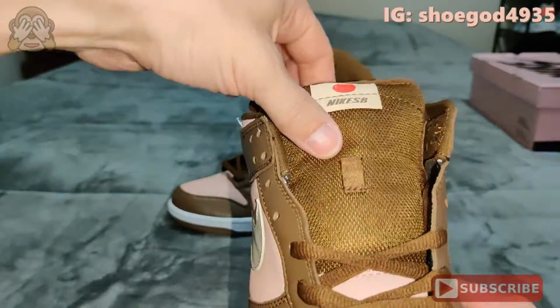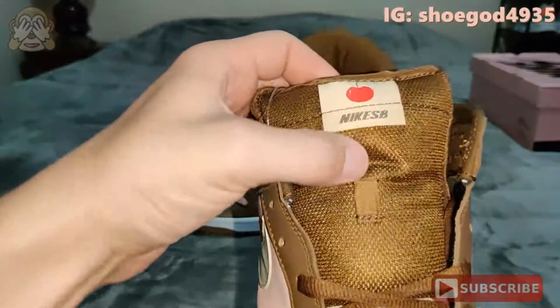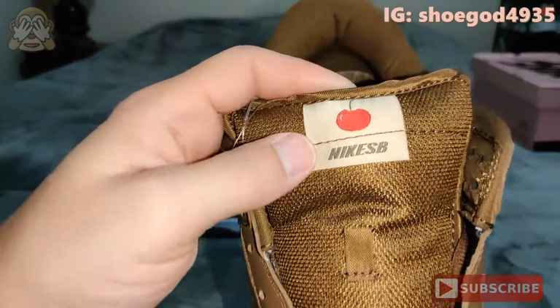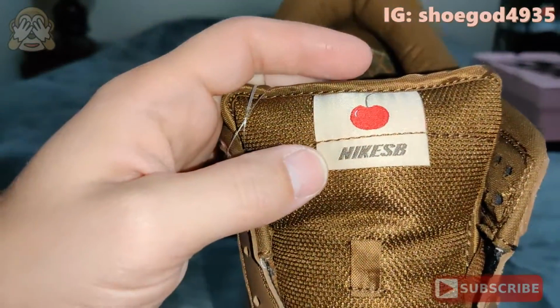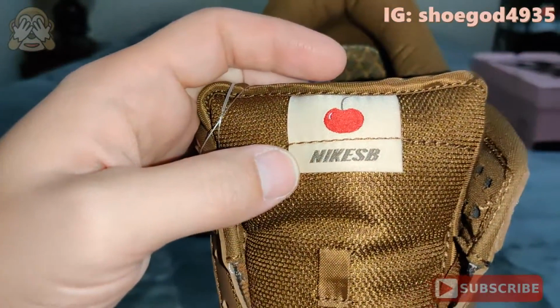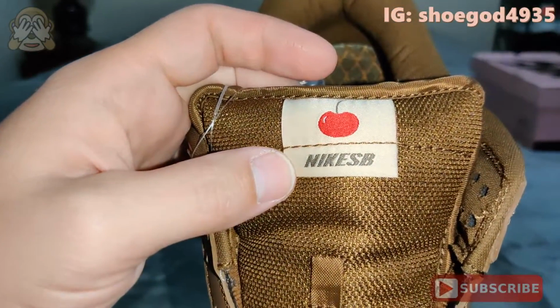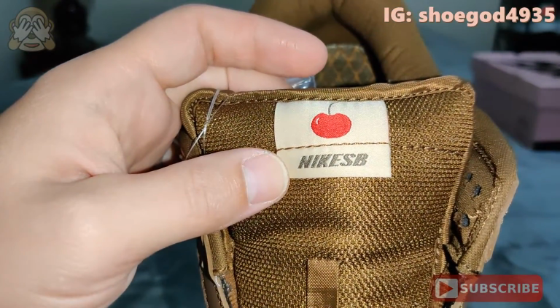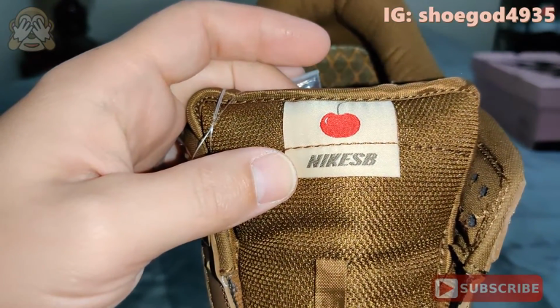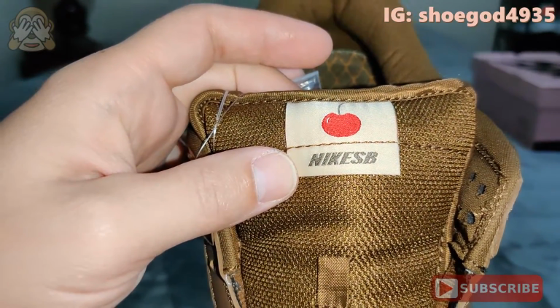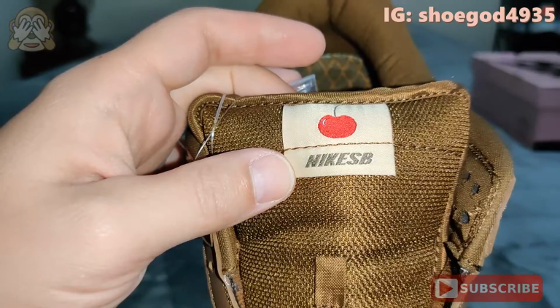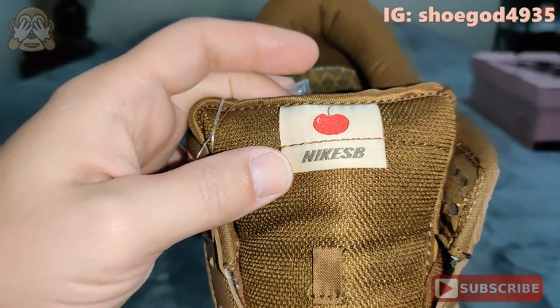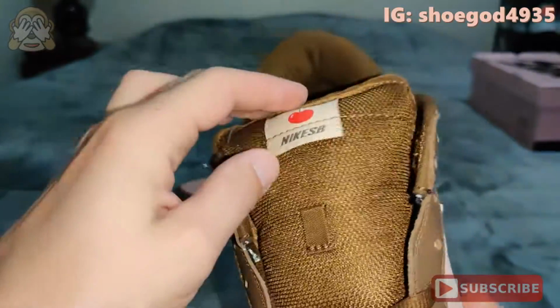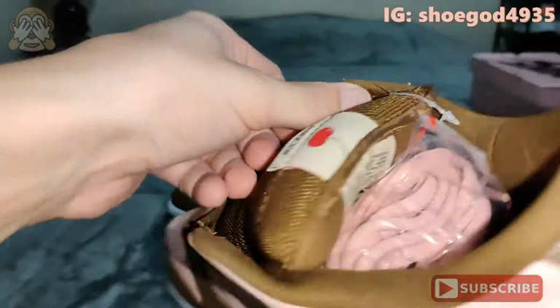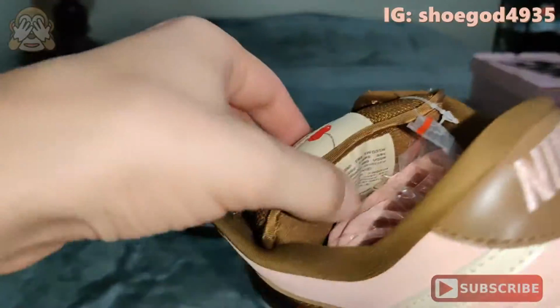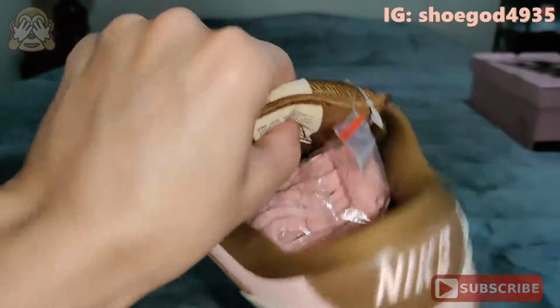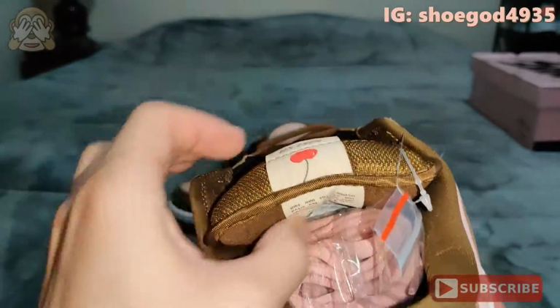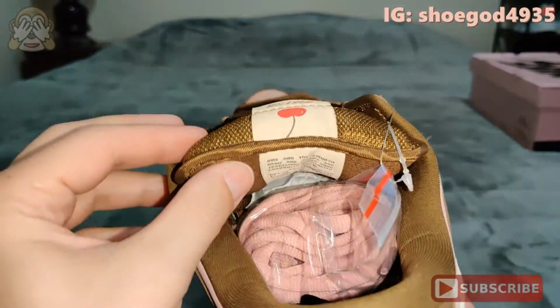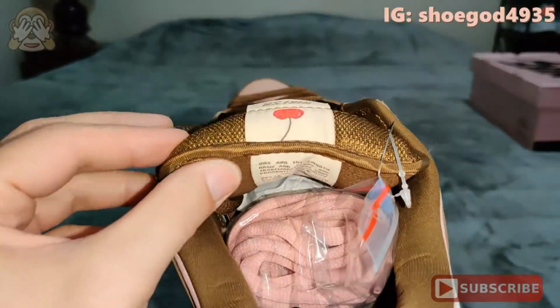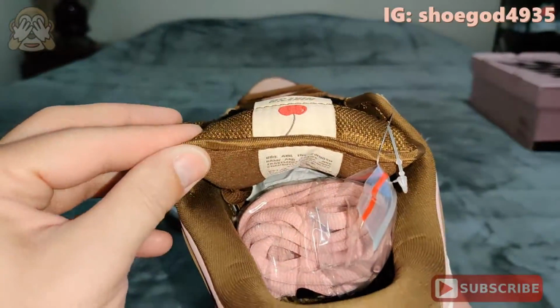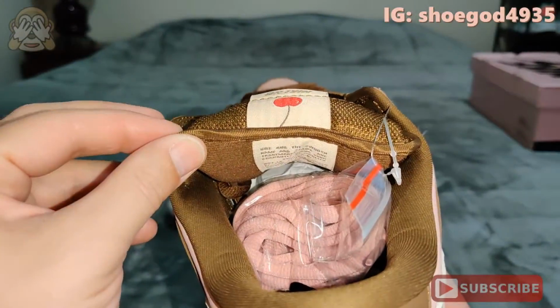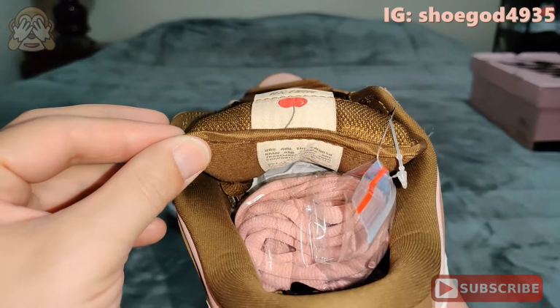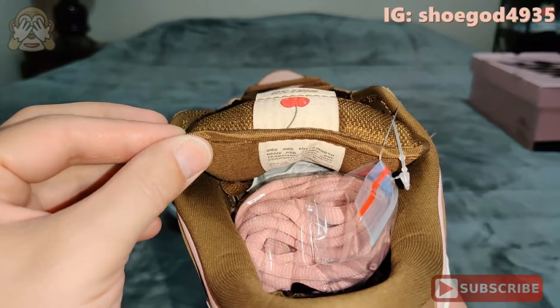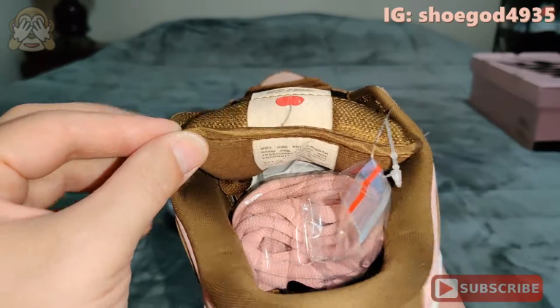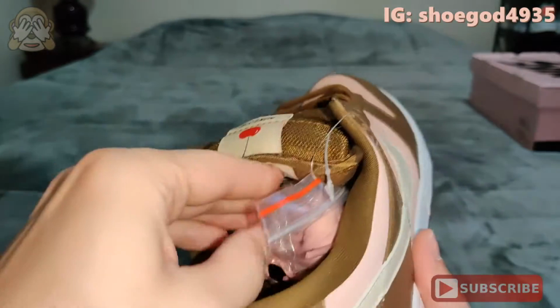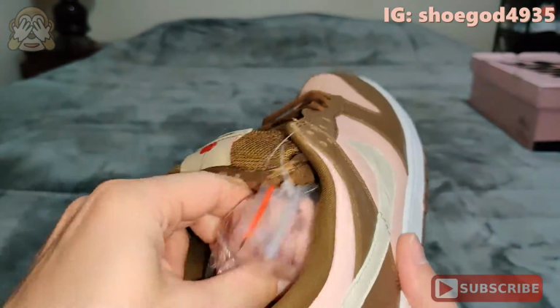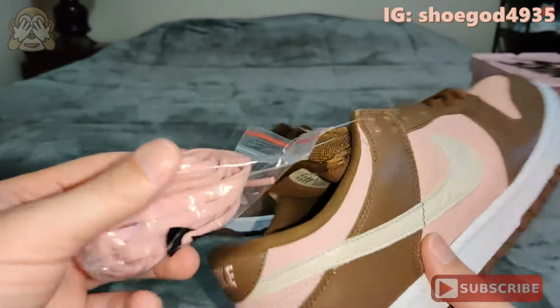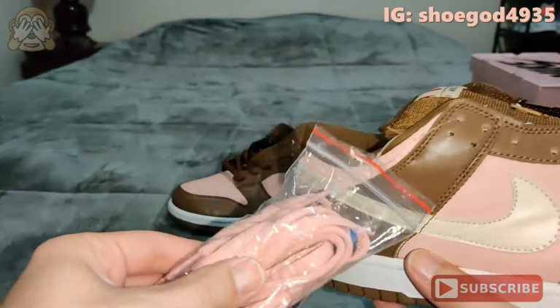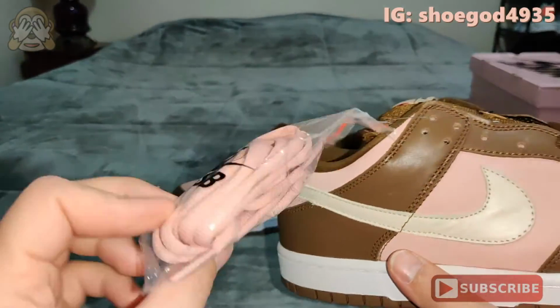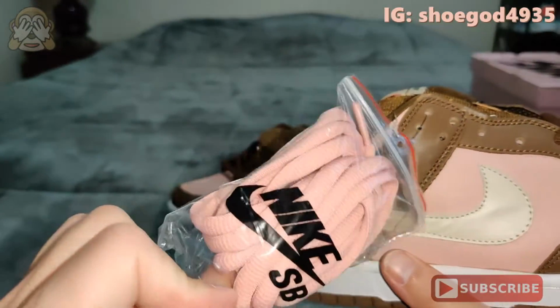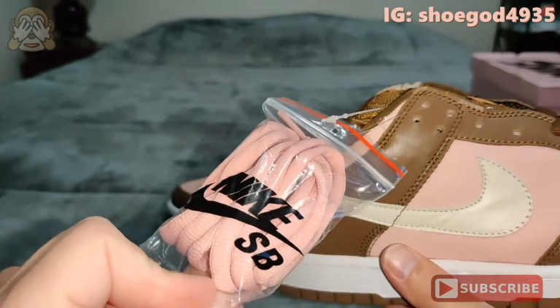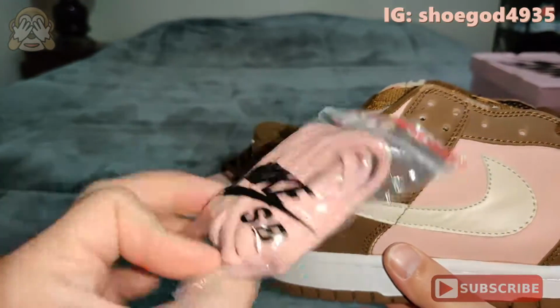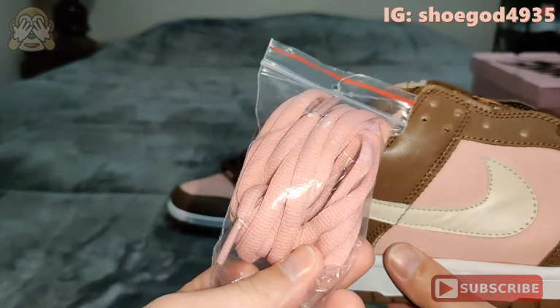On your tongue, you do have Nike SB with the cherry on there. And since these are SBs, you do have your chonky tongue. They do come with an extra set of pink laces.